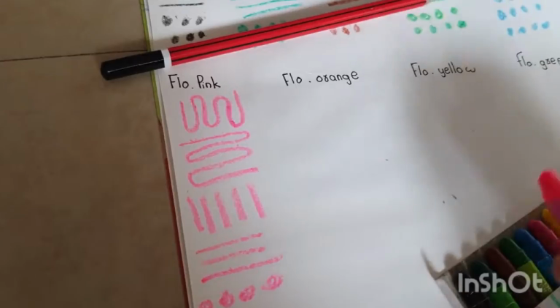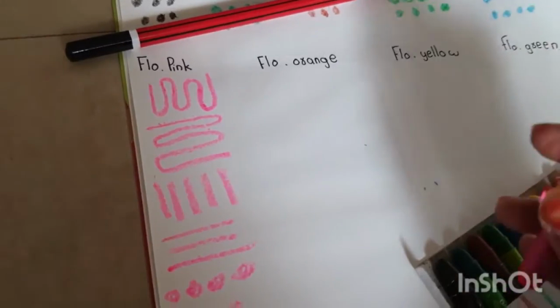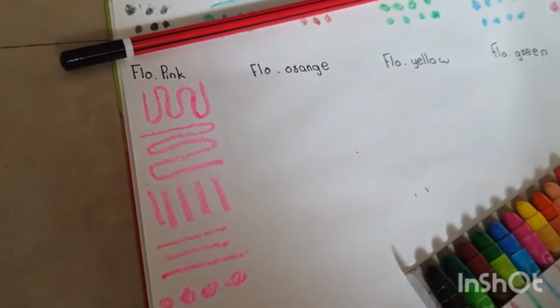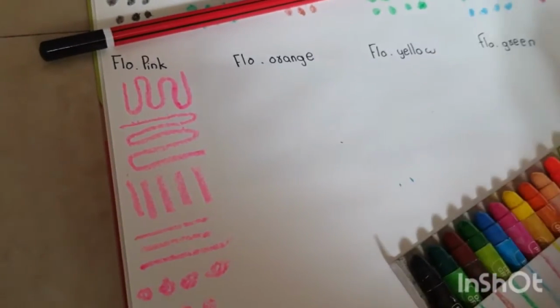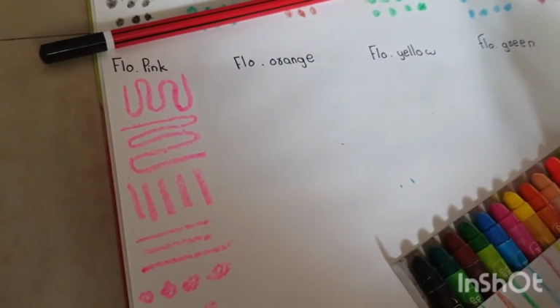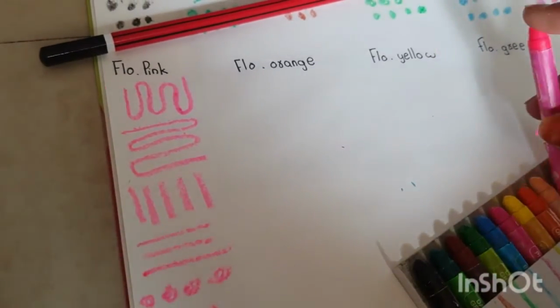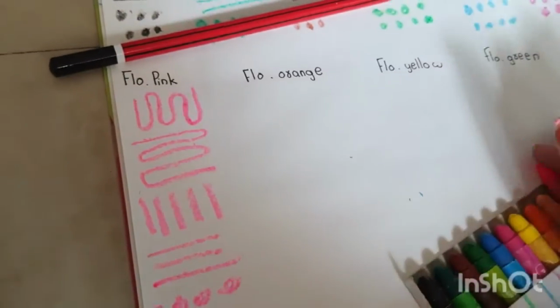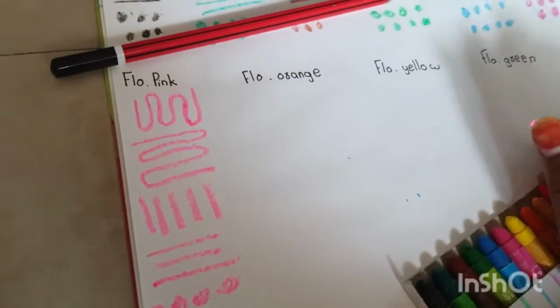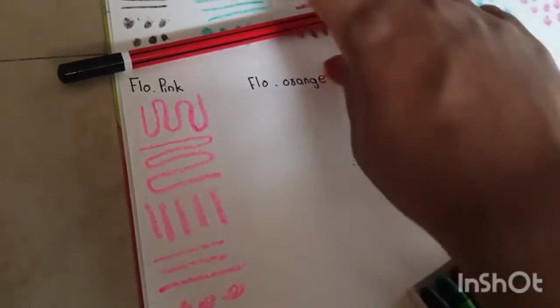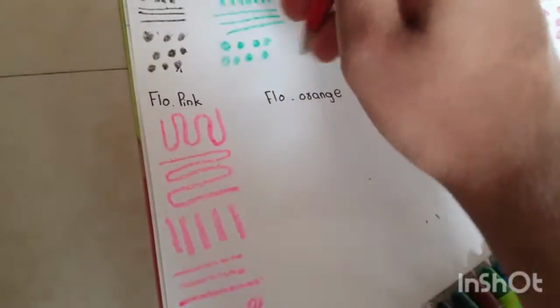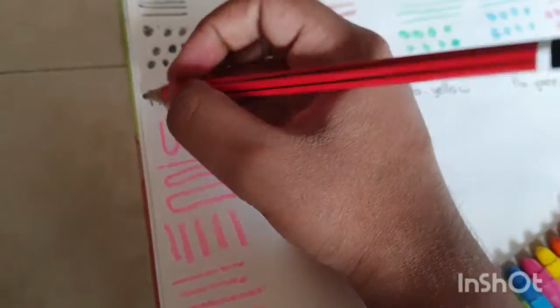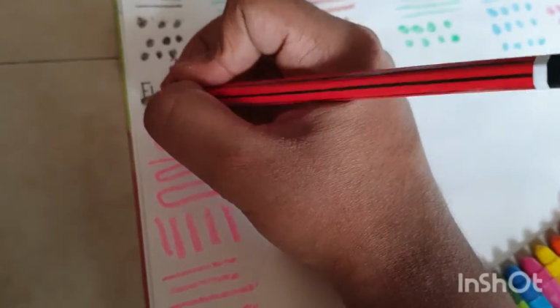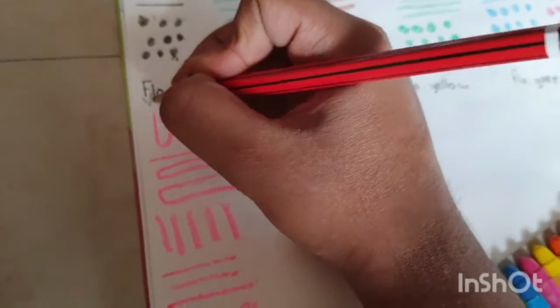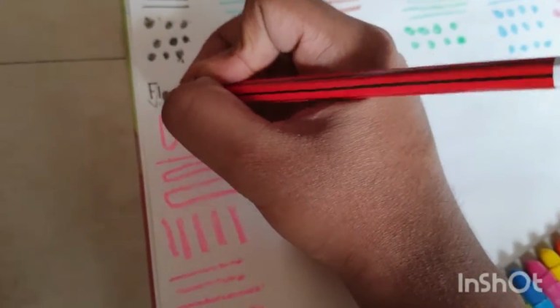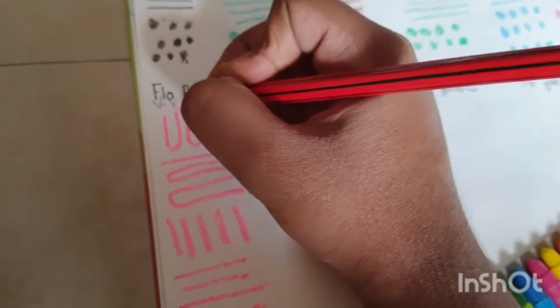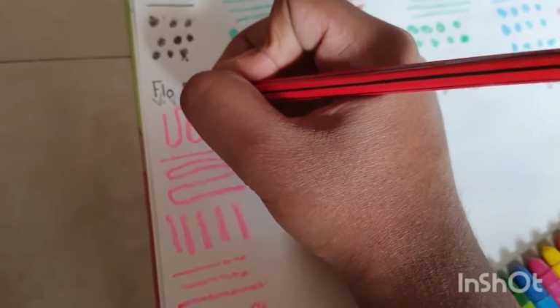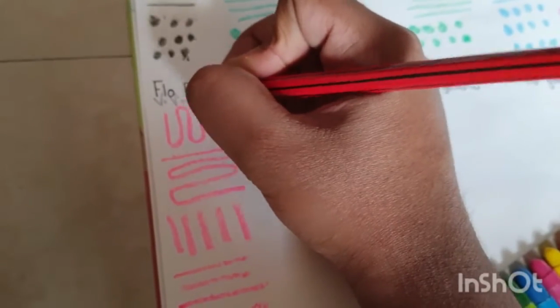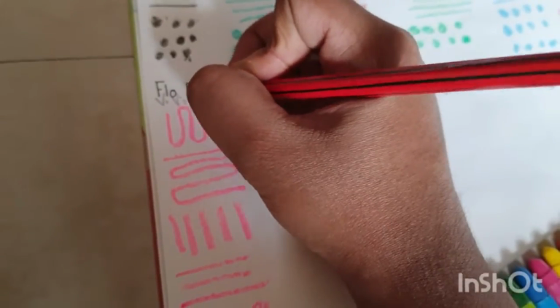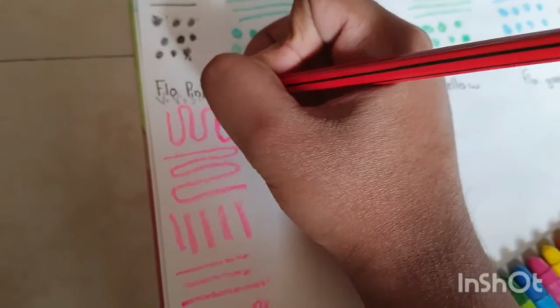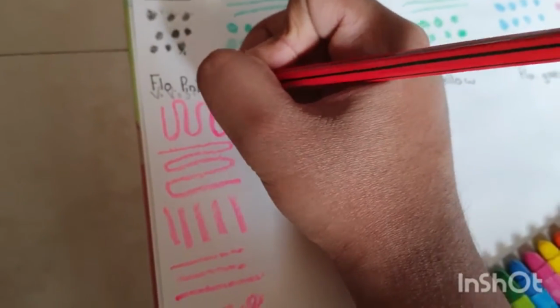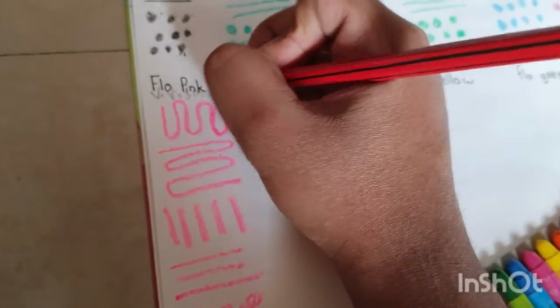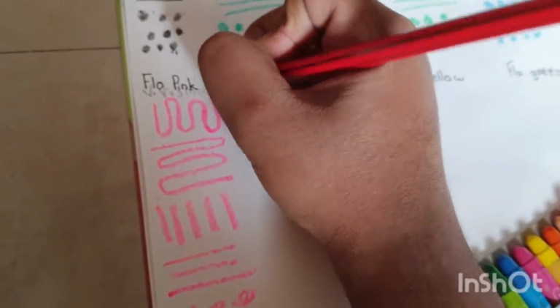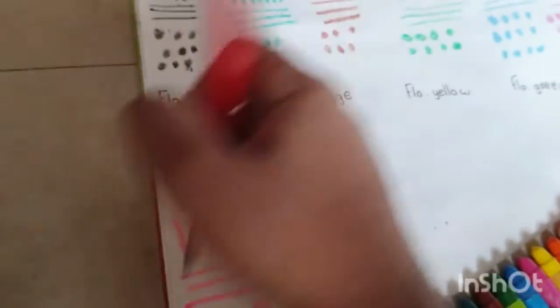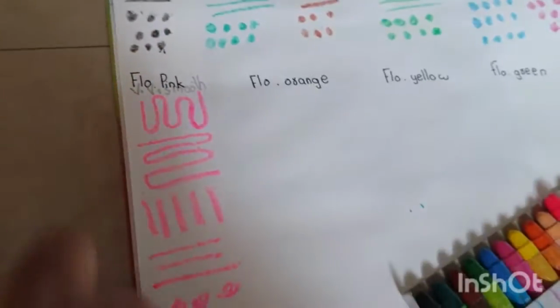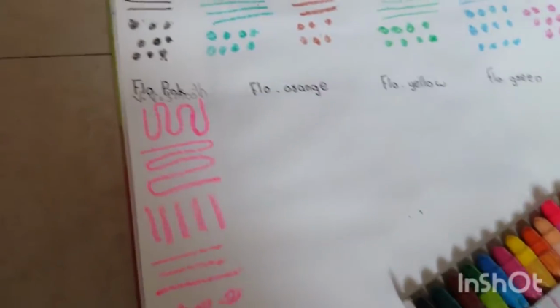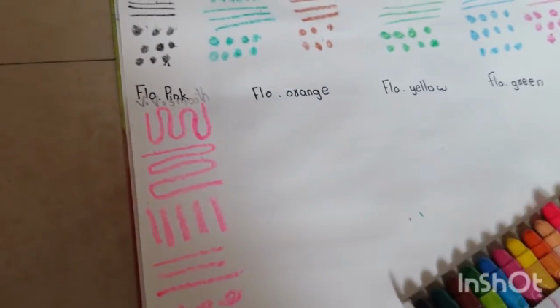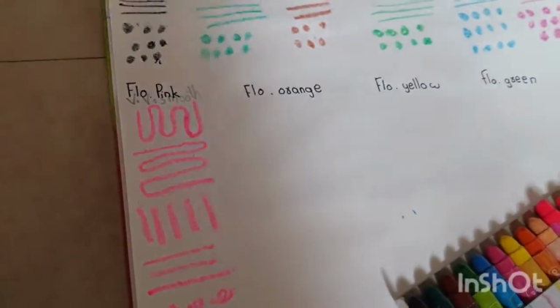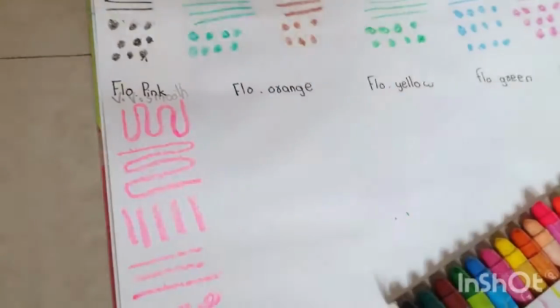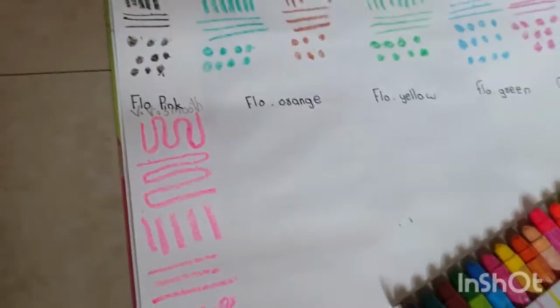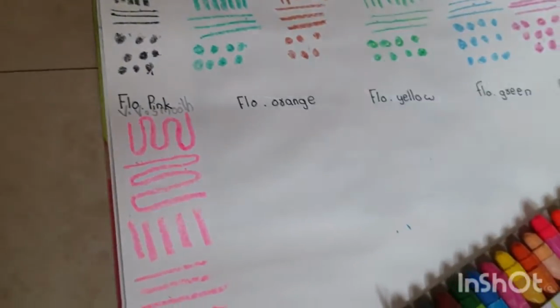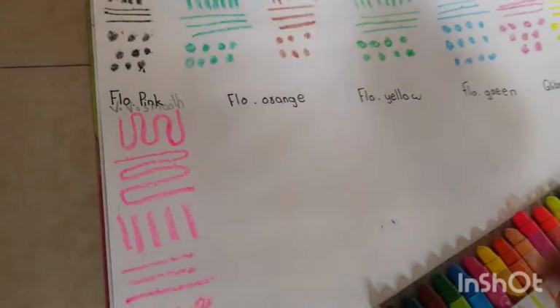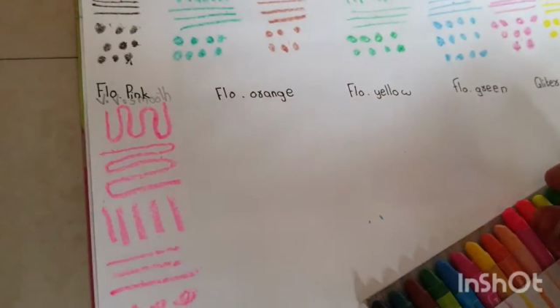Let me test fluorescent orange — VV smooth, that means very very smooth.